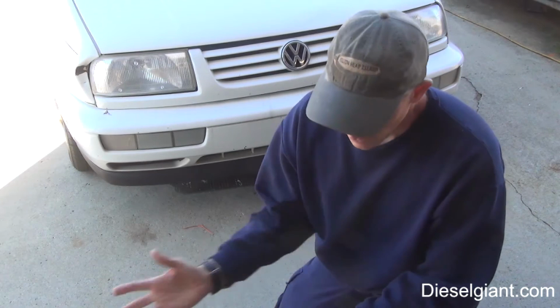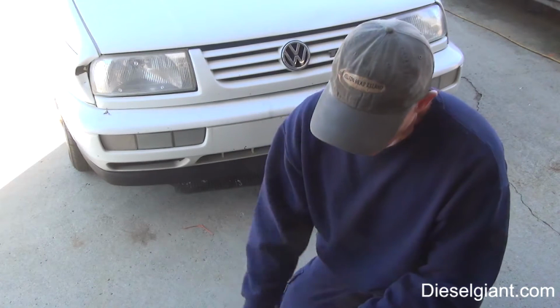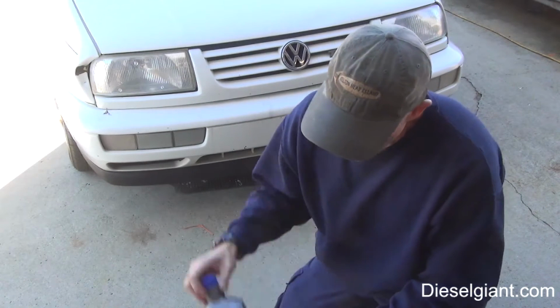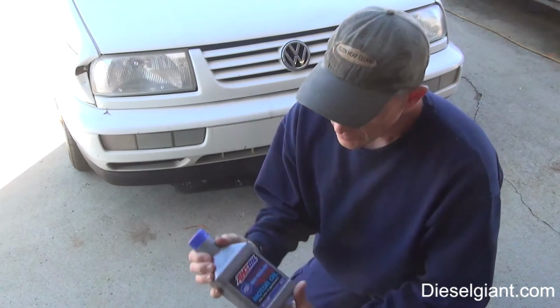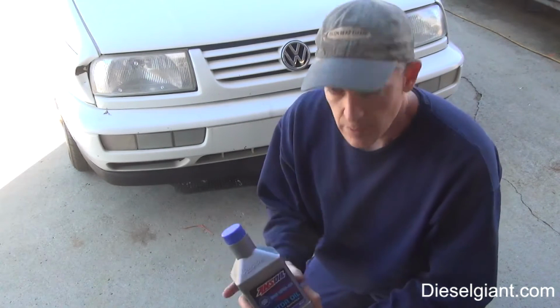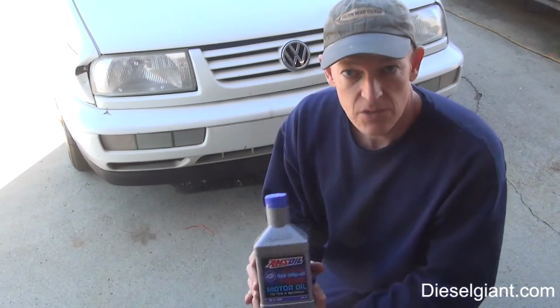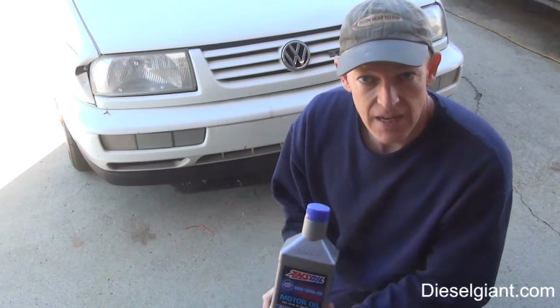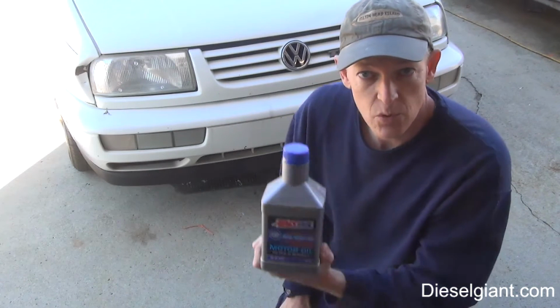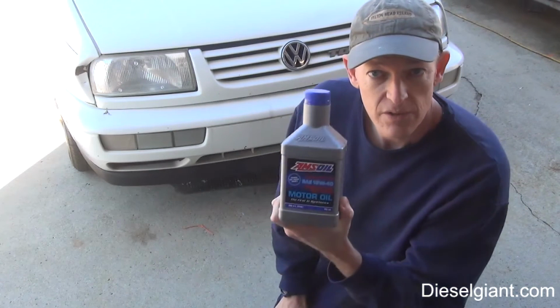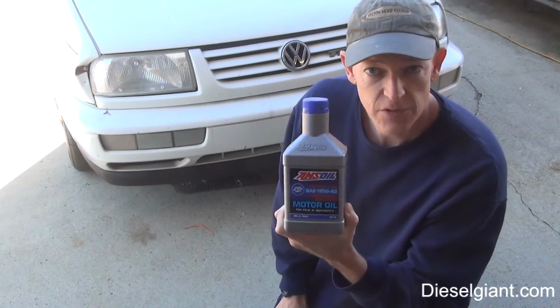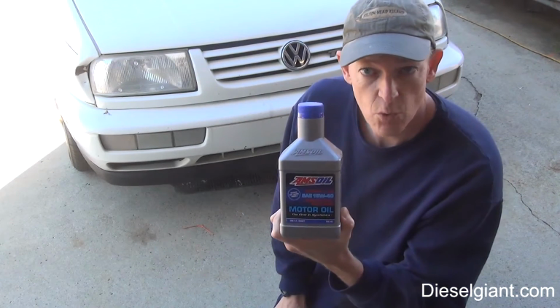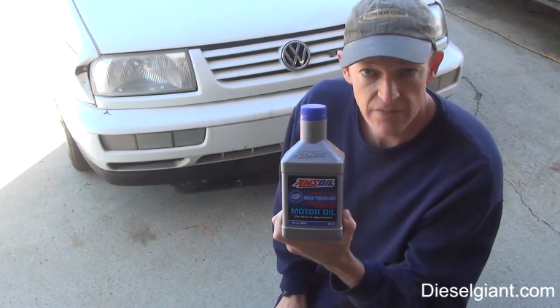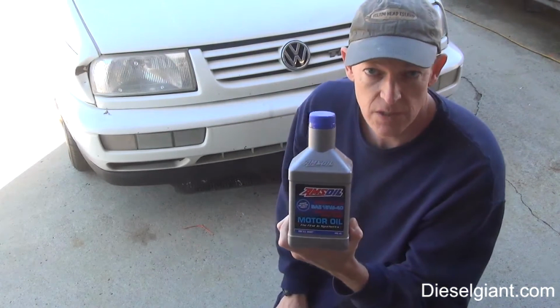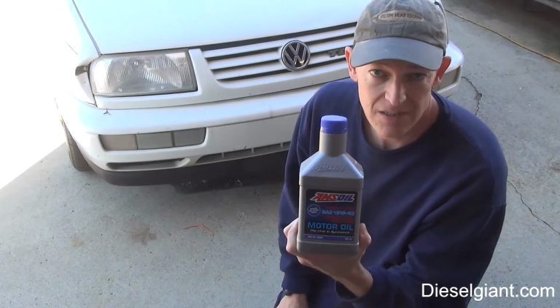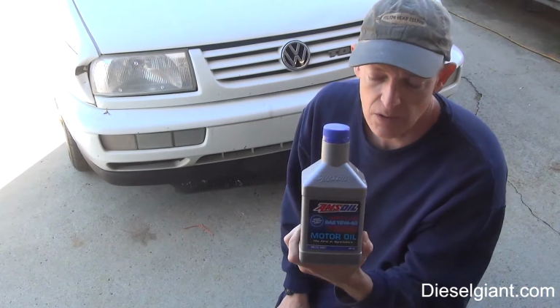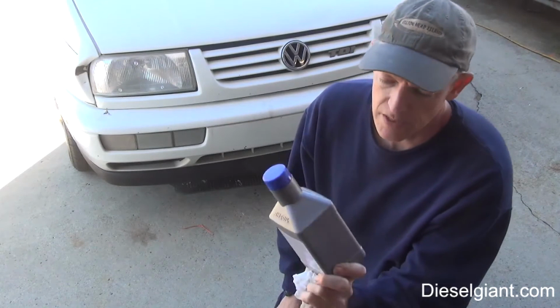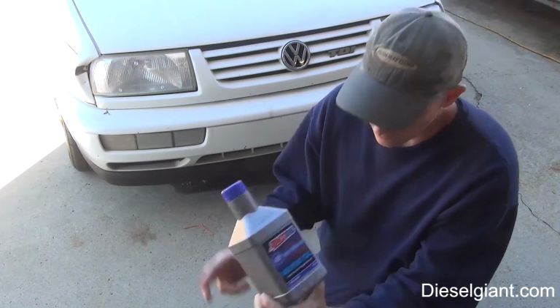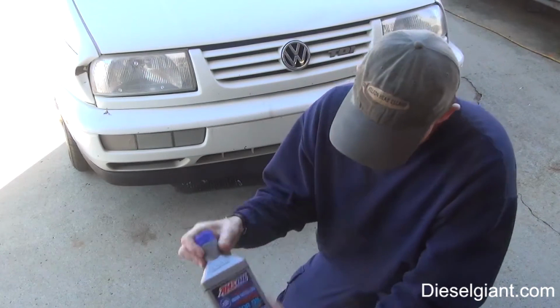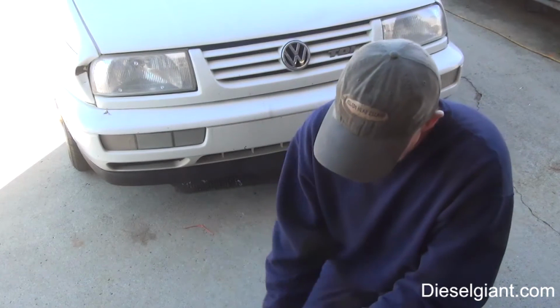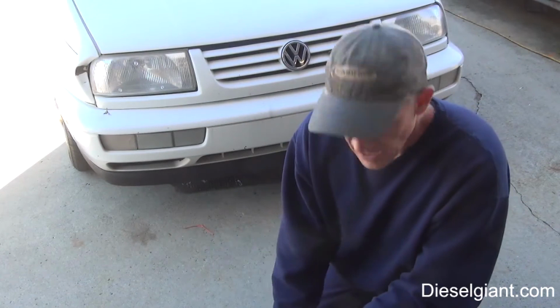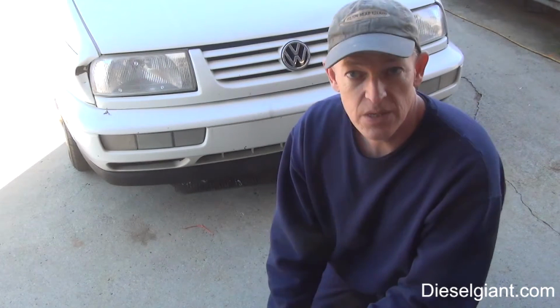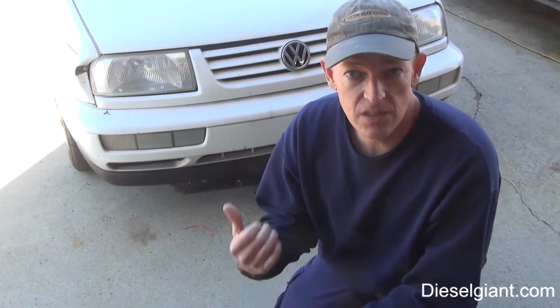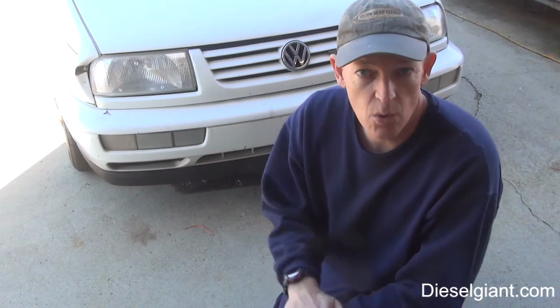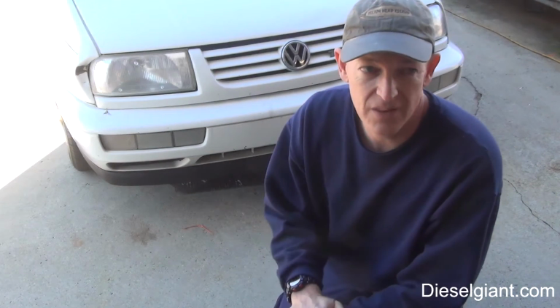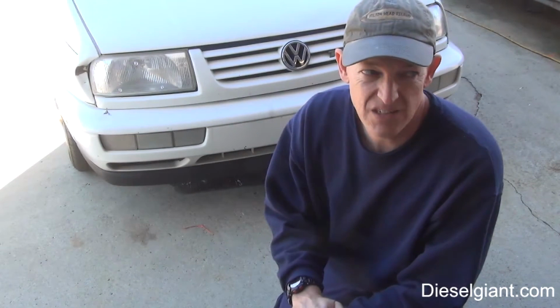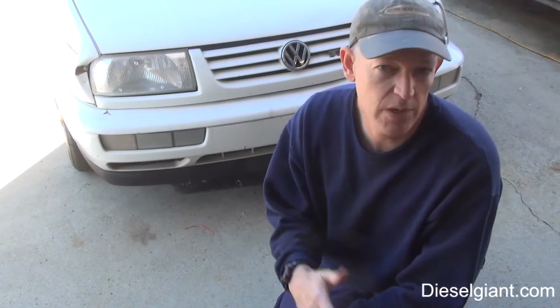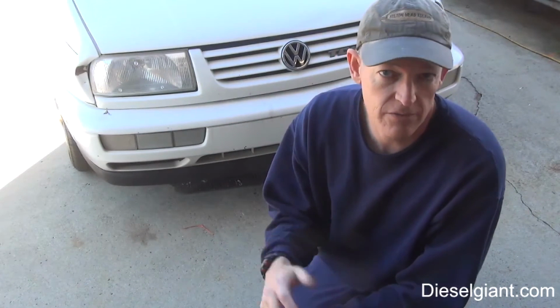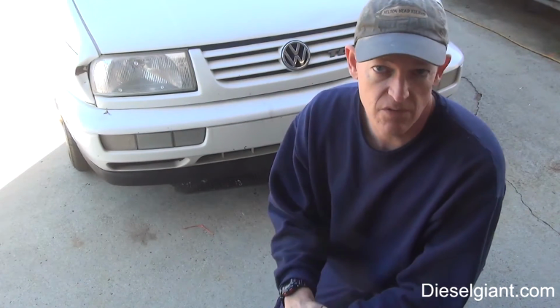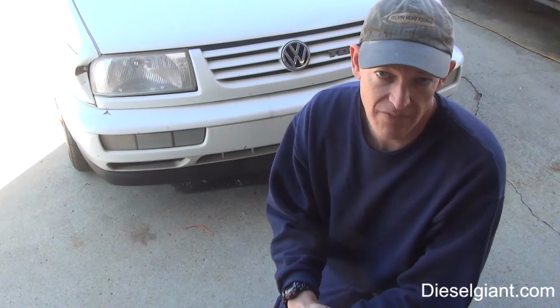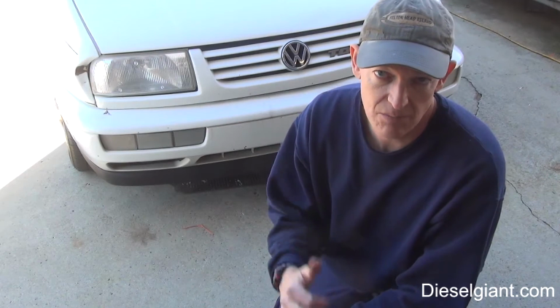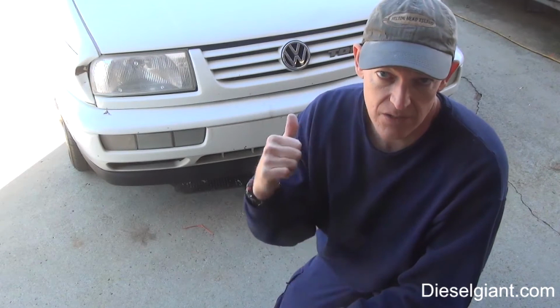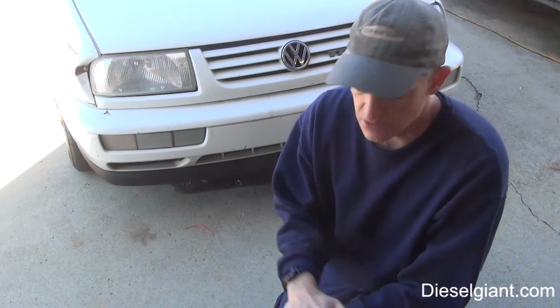What we're going to be doing is we're going to be using the AMSOIL 15W-40 Heavy Duty Diesel and Marine Oil. I've been using this oil for the last 355,000 miles in this car.